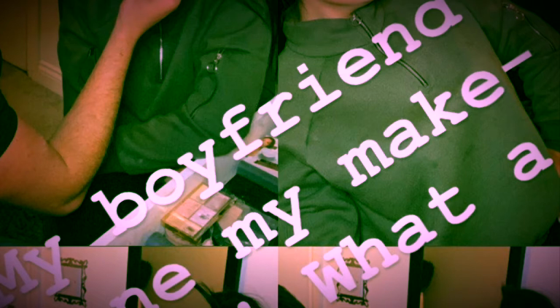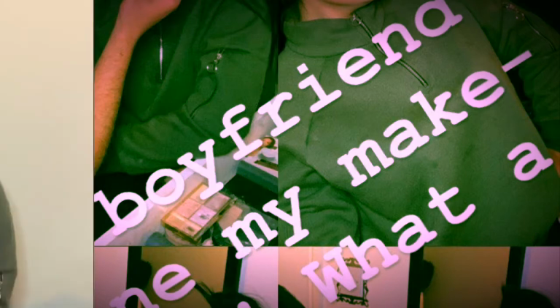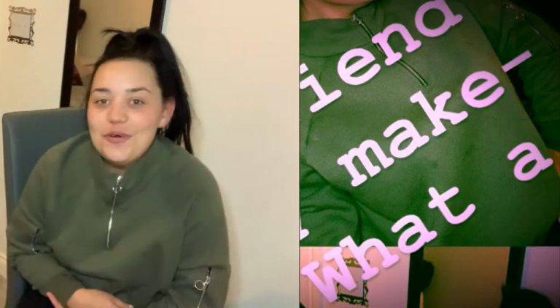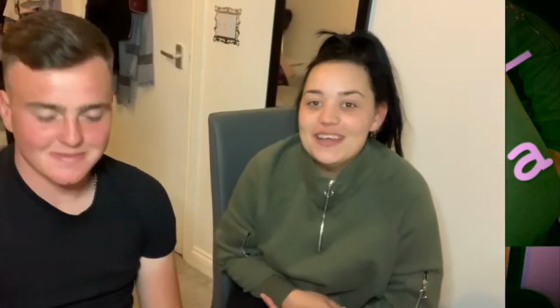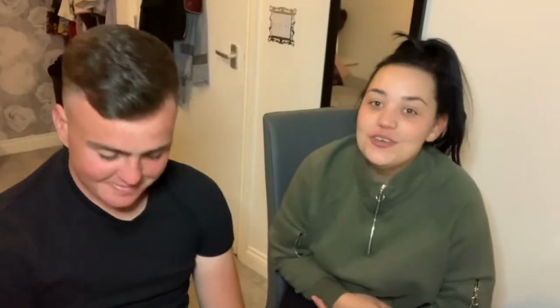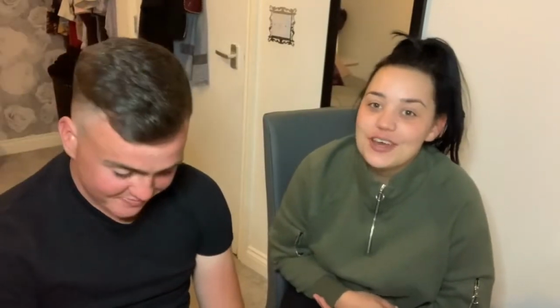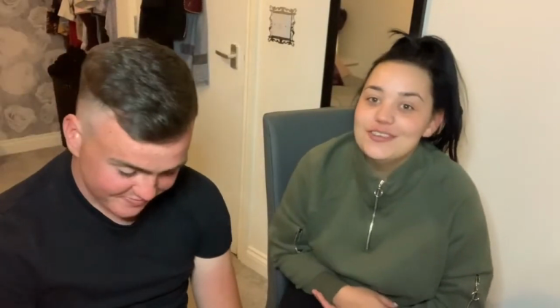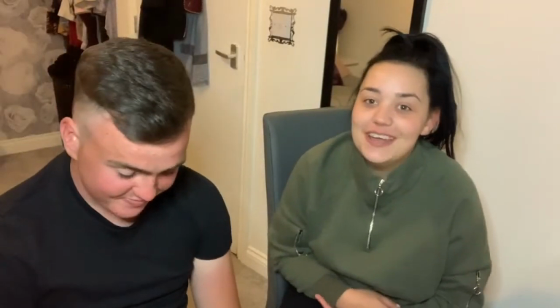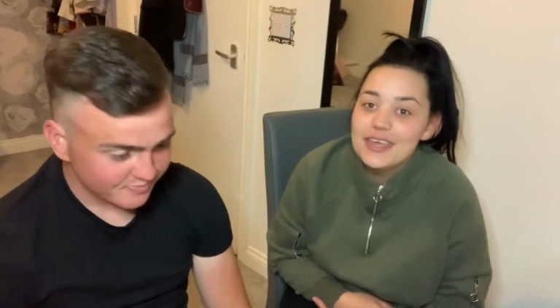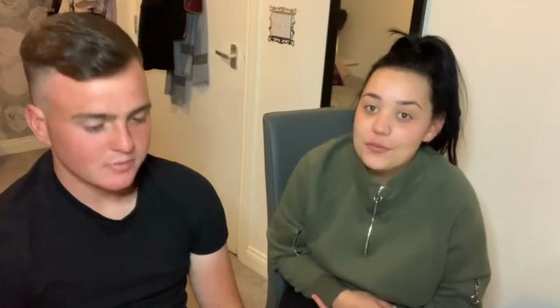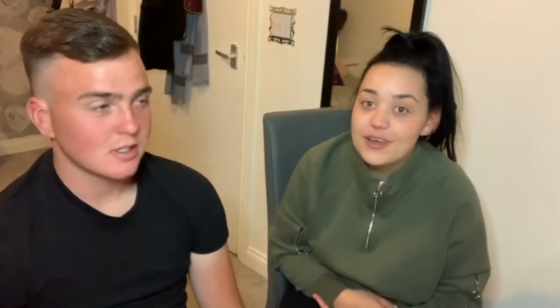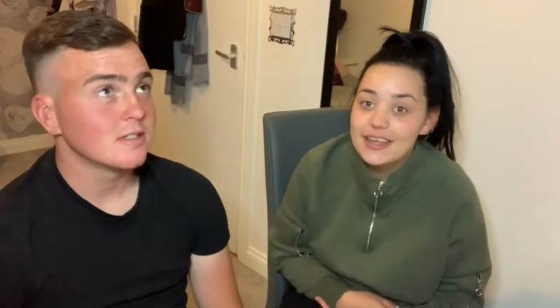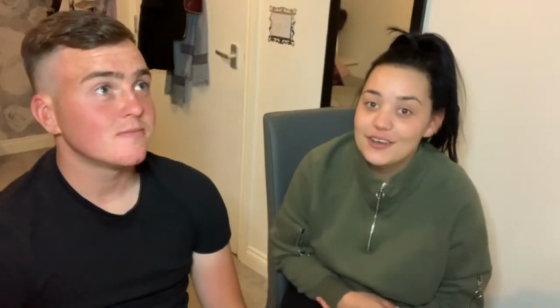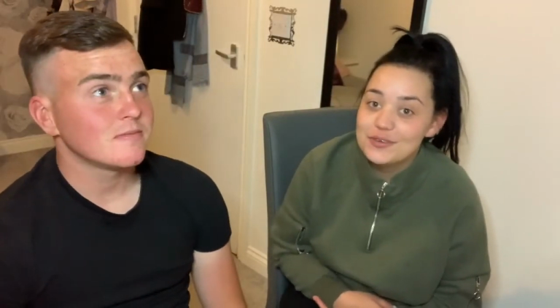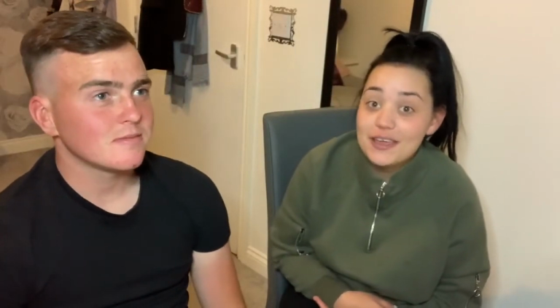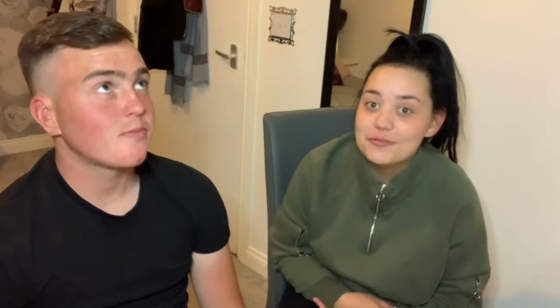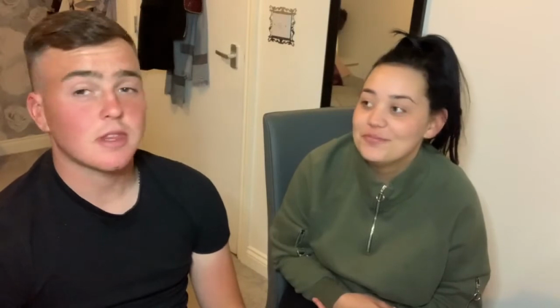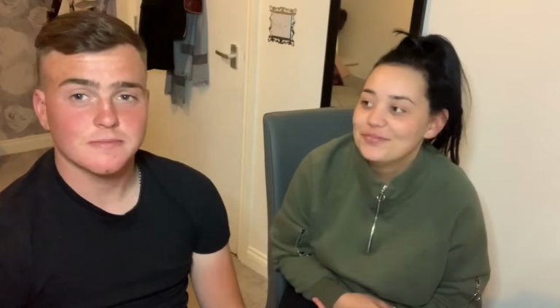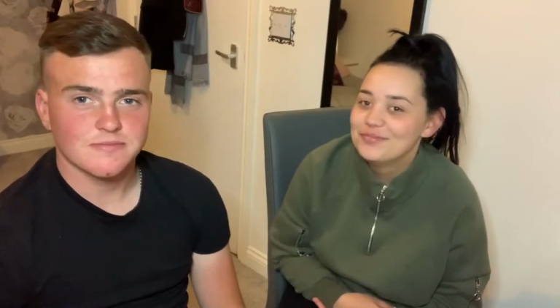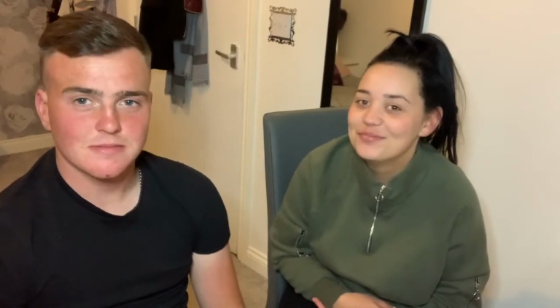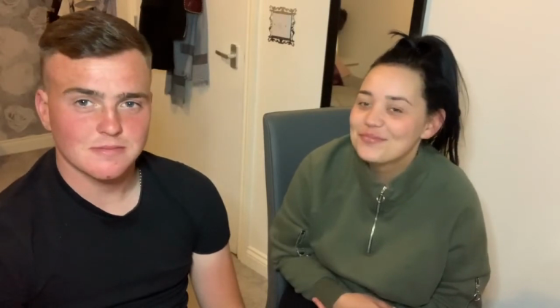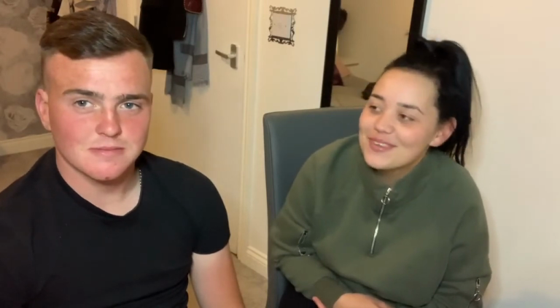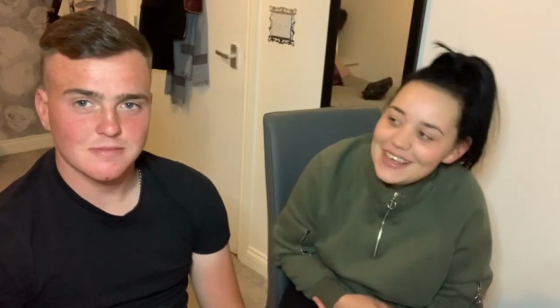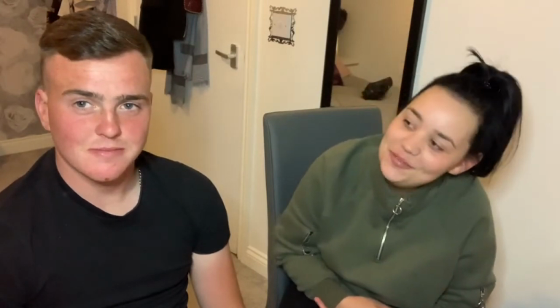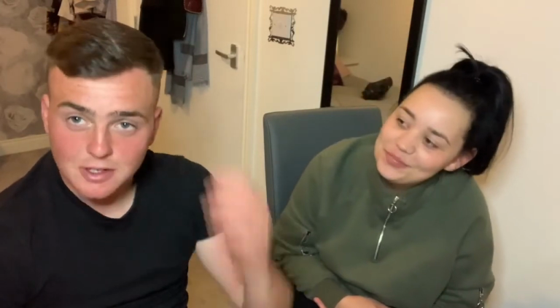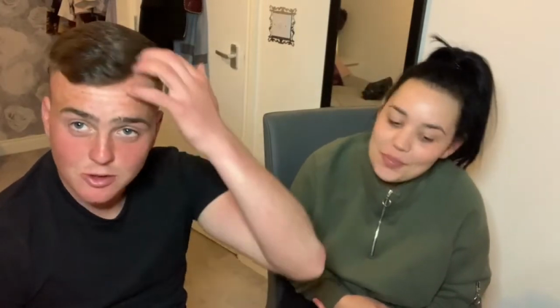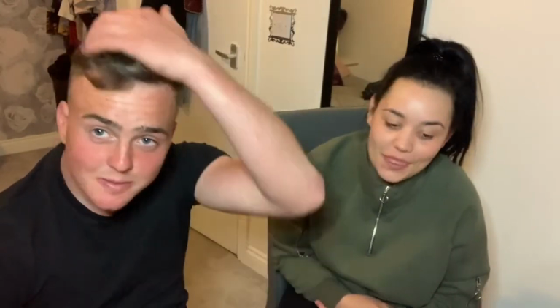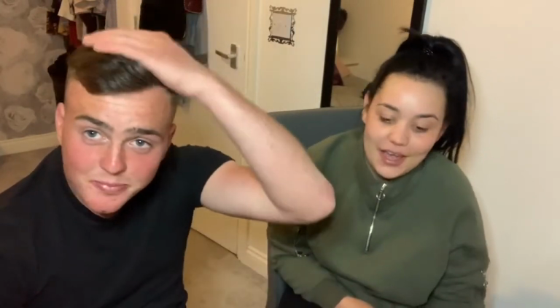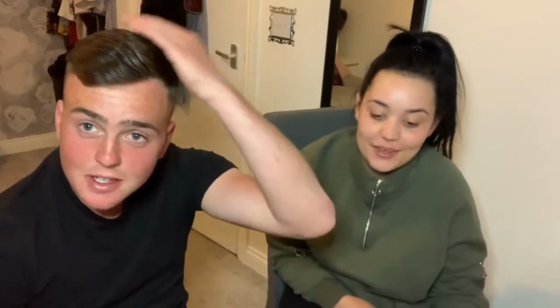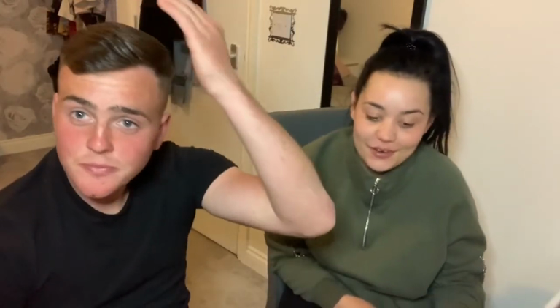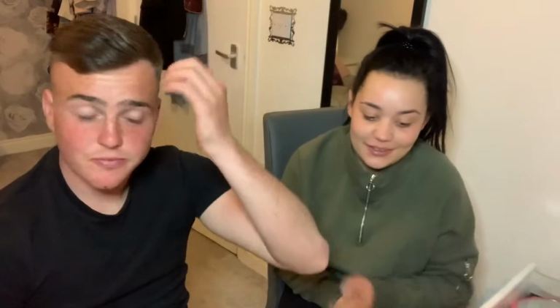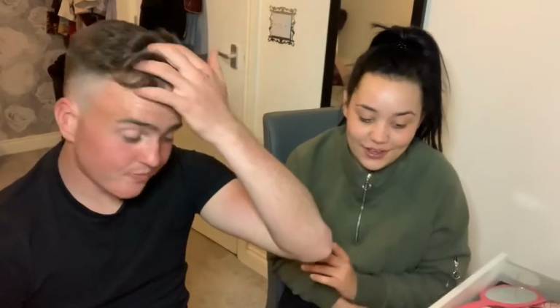Hello, welcome back to my YouTube channel. So today I'm here with my boyfriend and he's going to be doing my makeup. You gonna say hello? Yeah, you alright? Alright, let's get started.